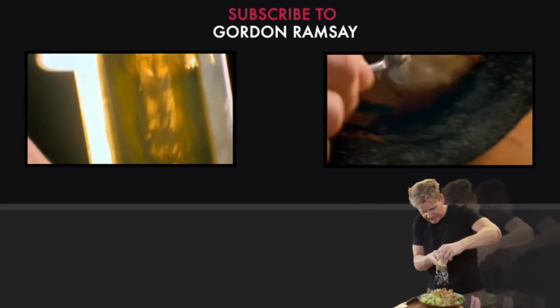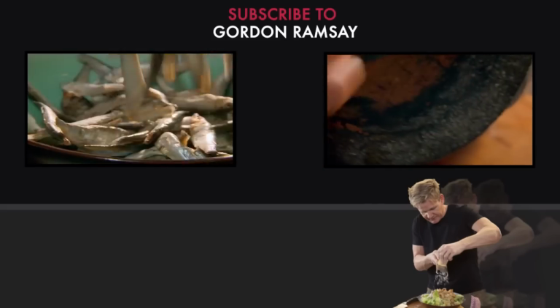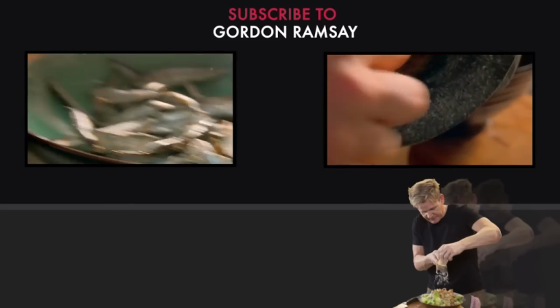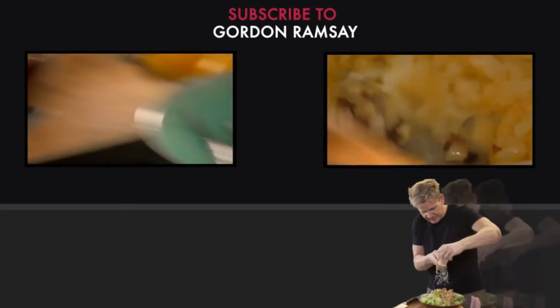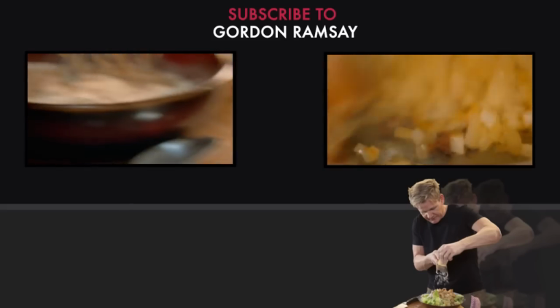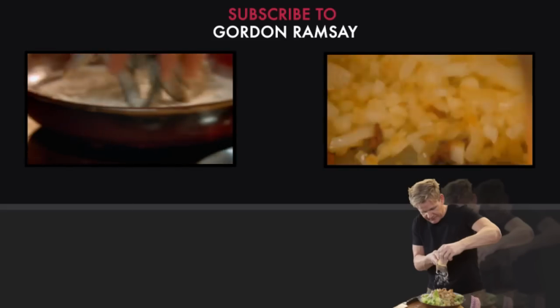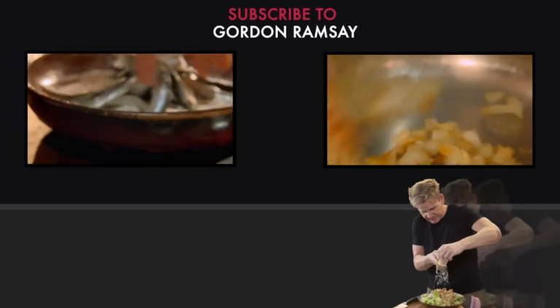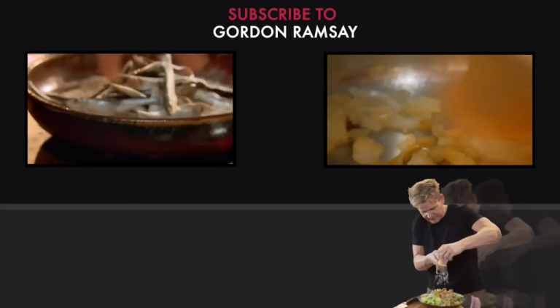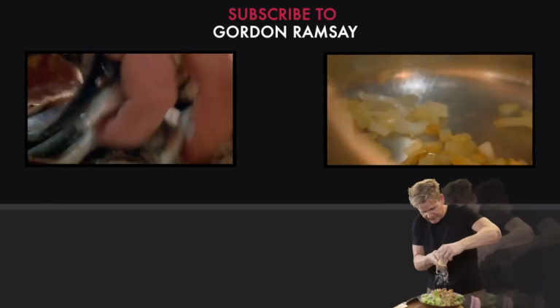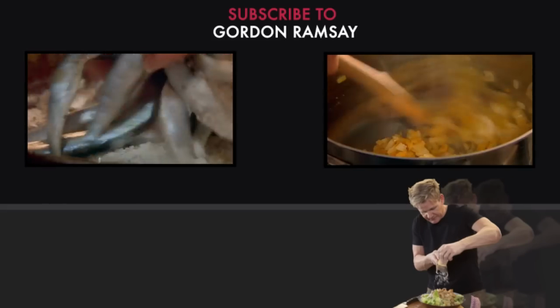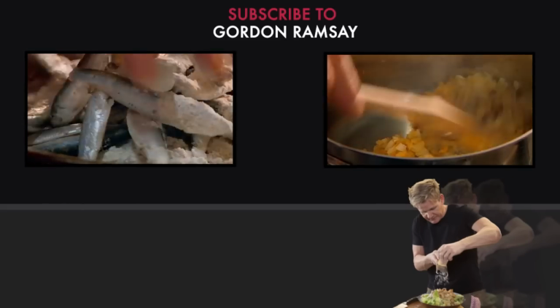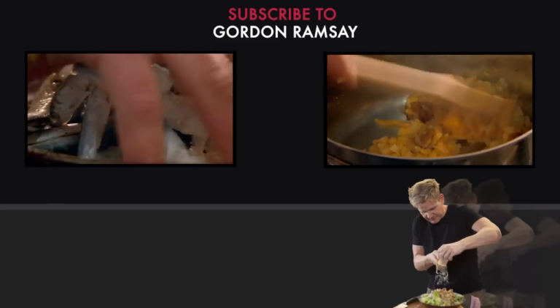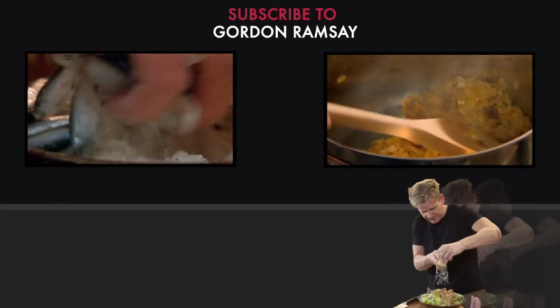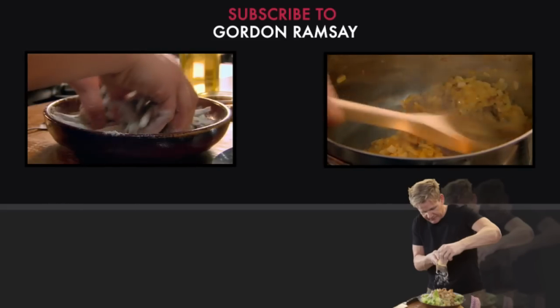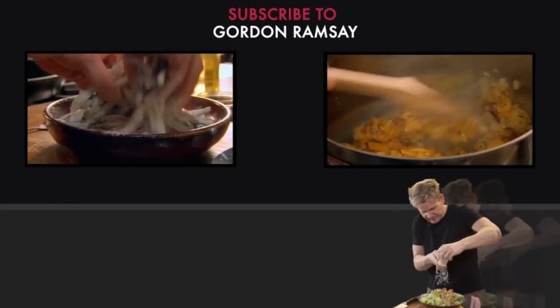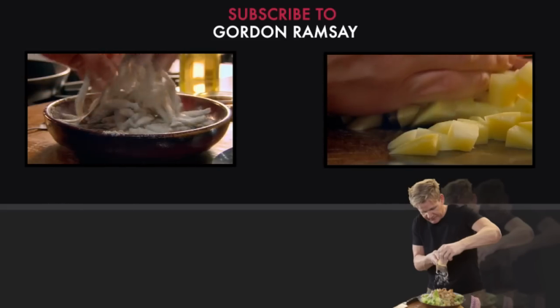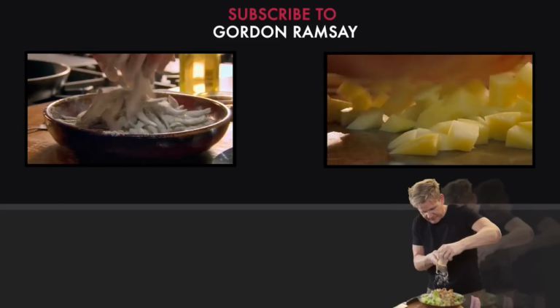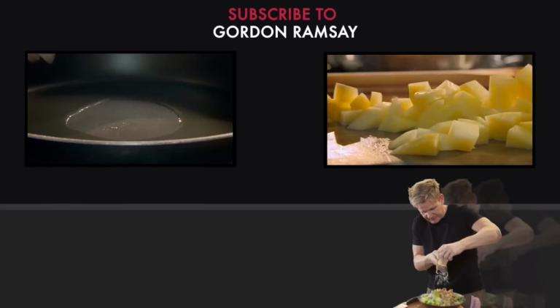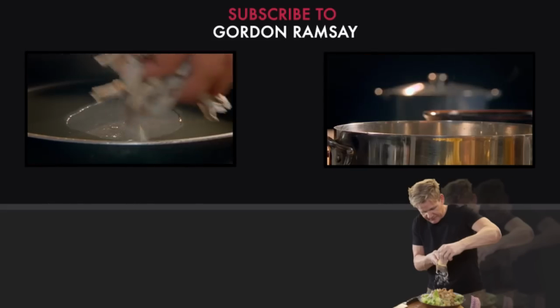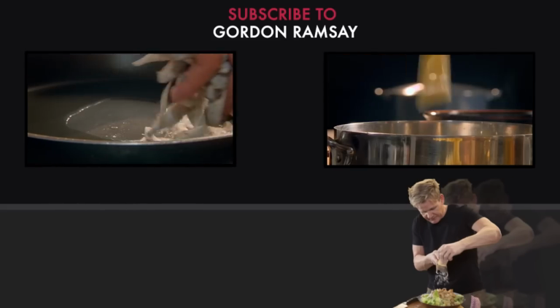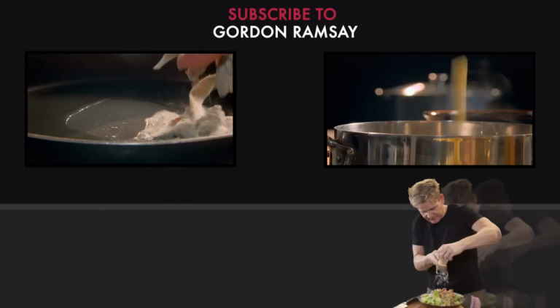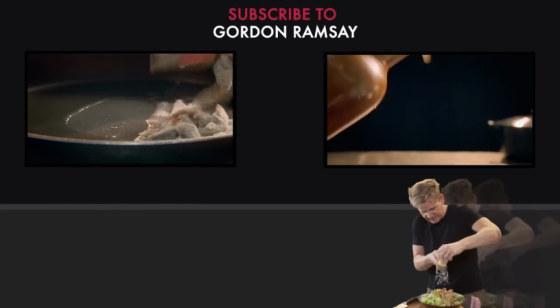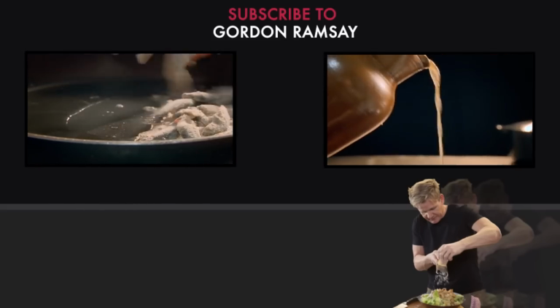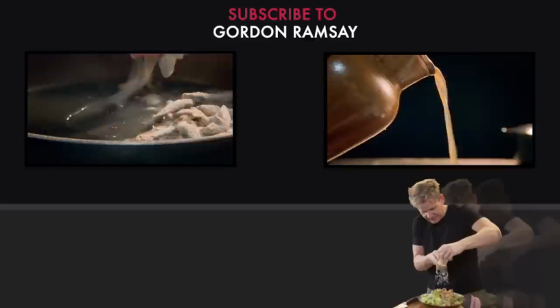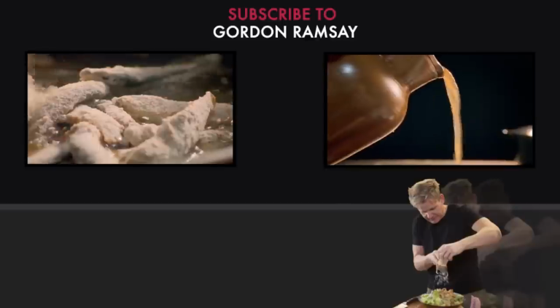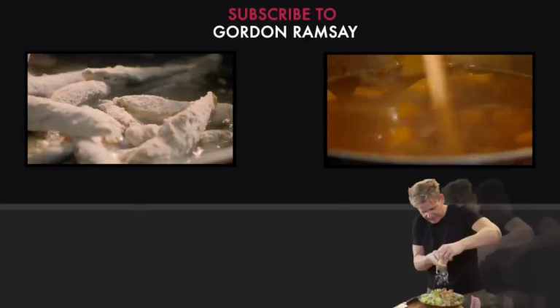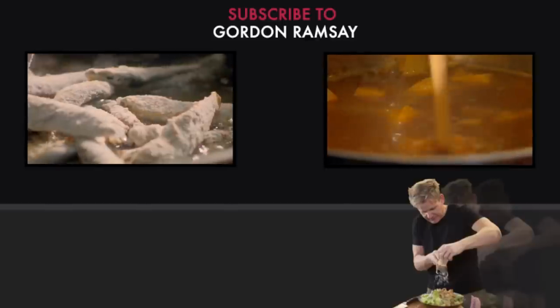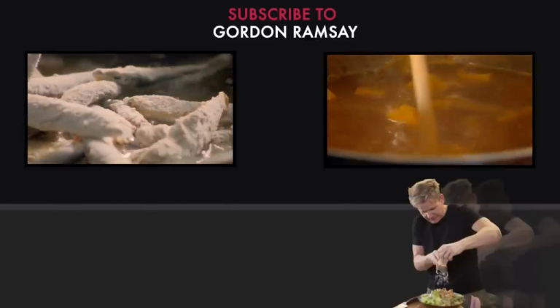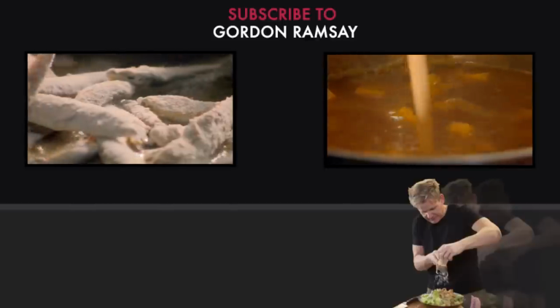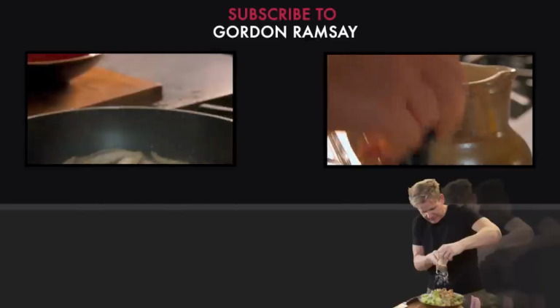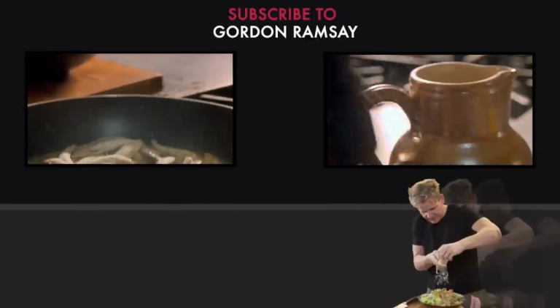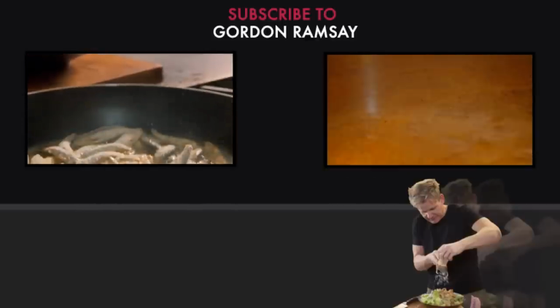Coat whitebait in the spicy flour mix, then fry. Add cubed potatoes, chicken stock, and season.